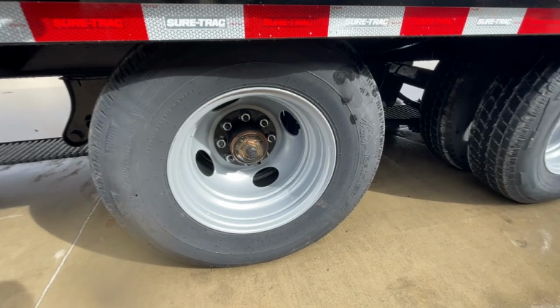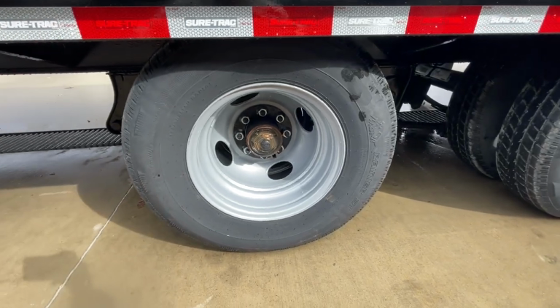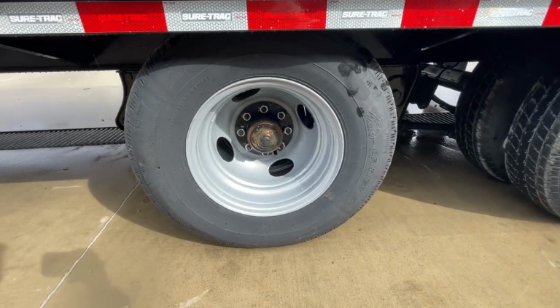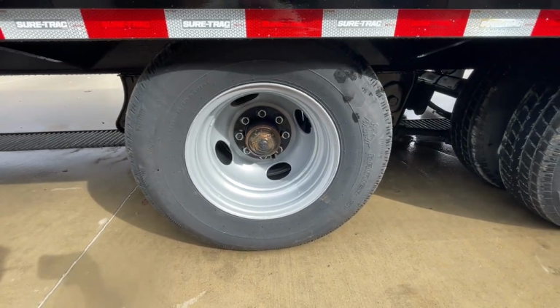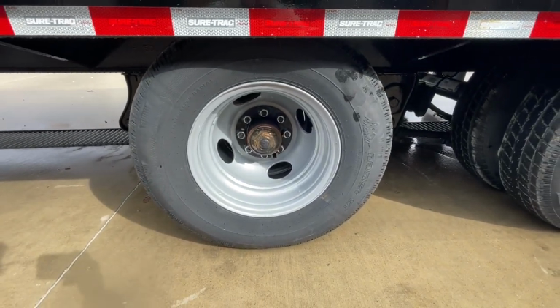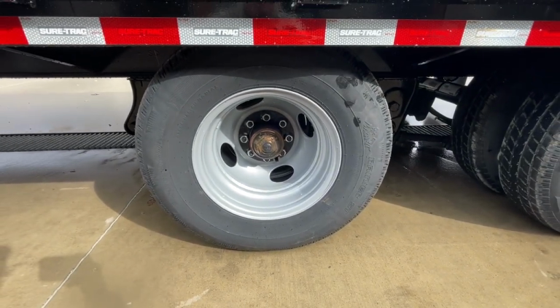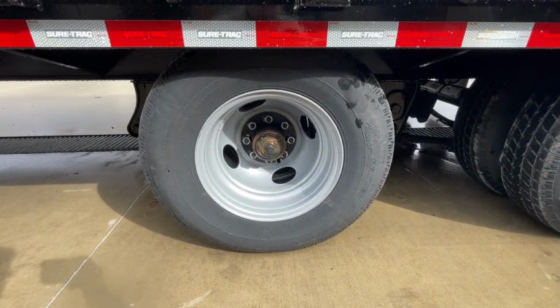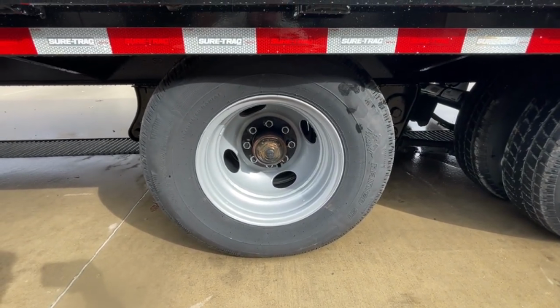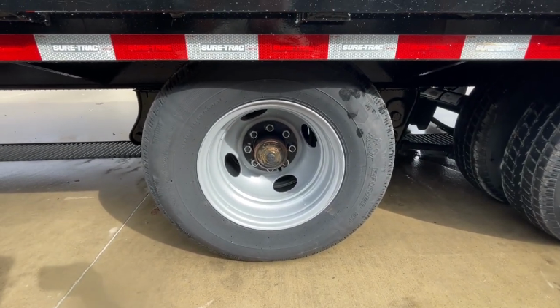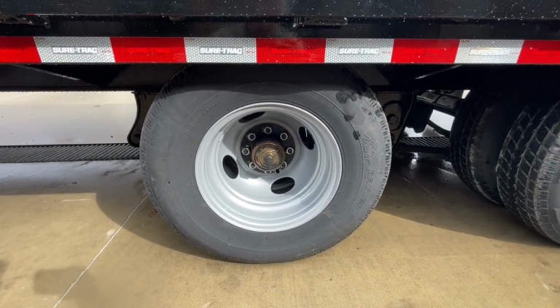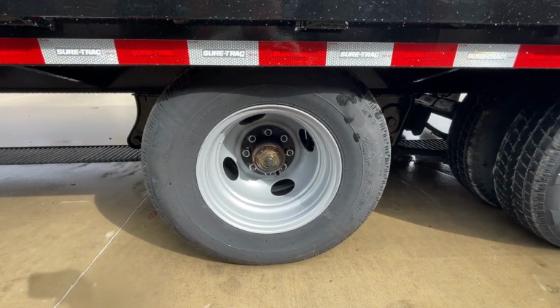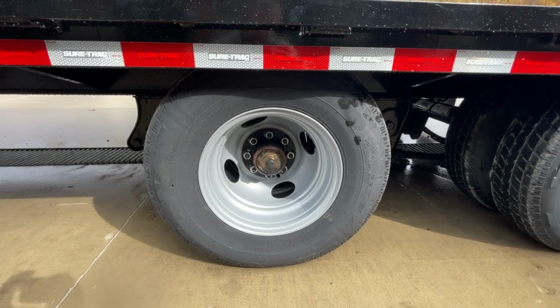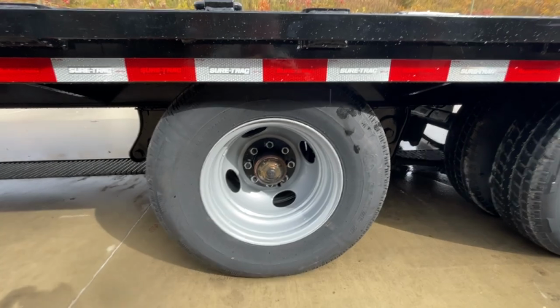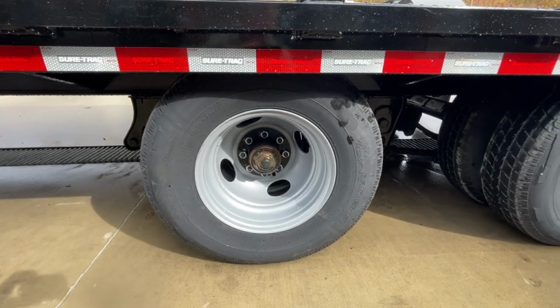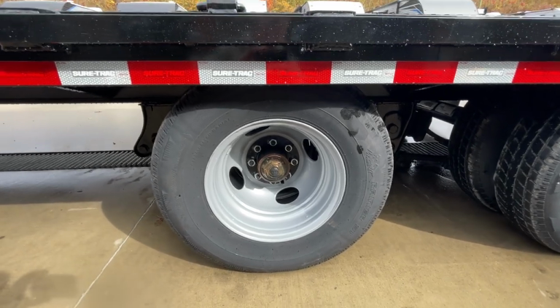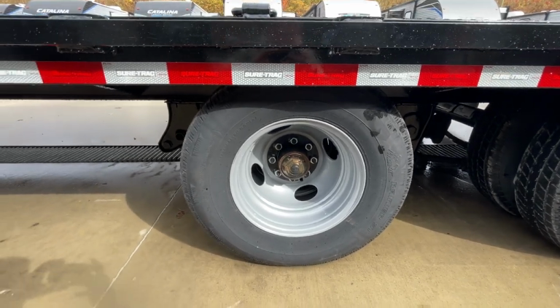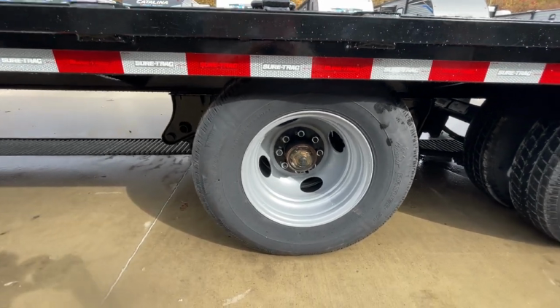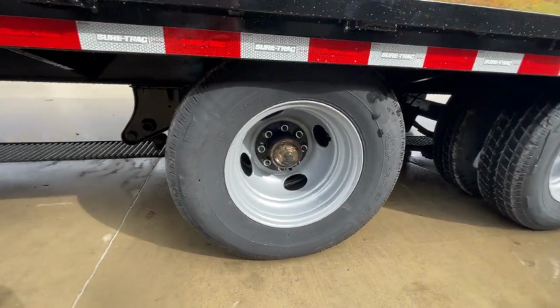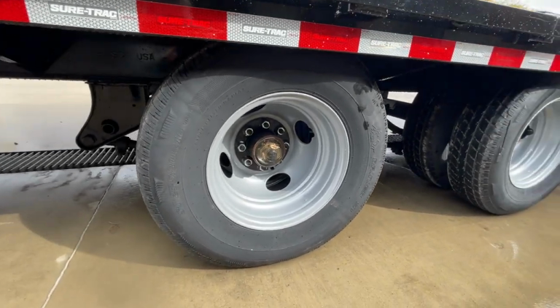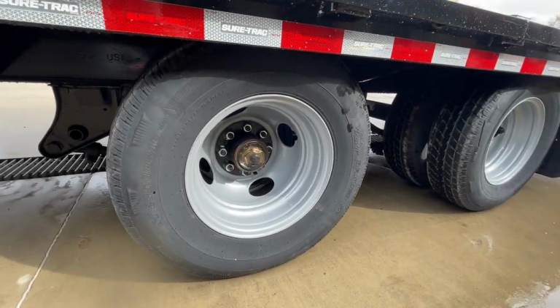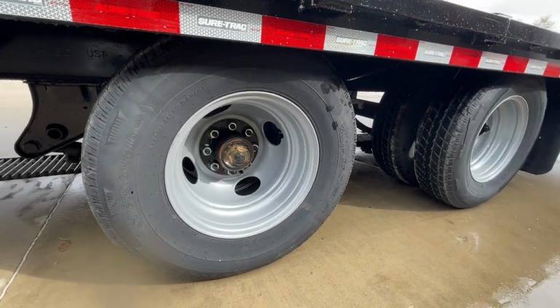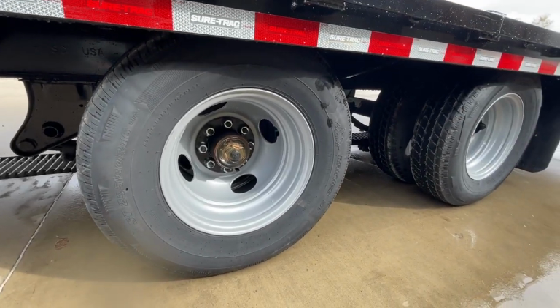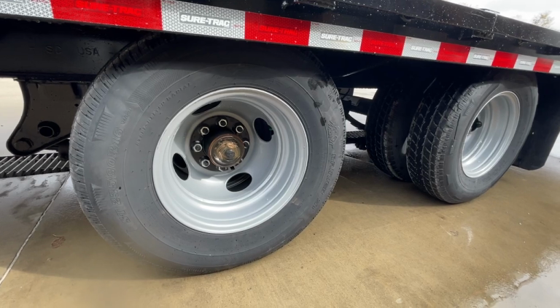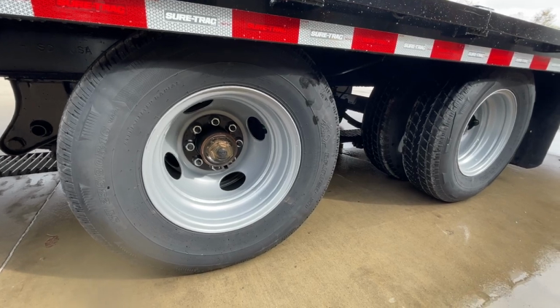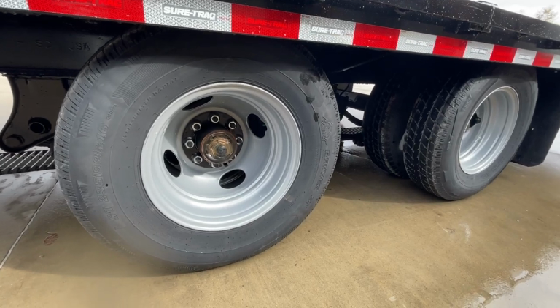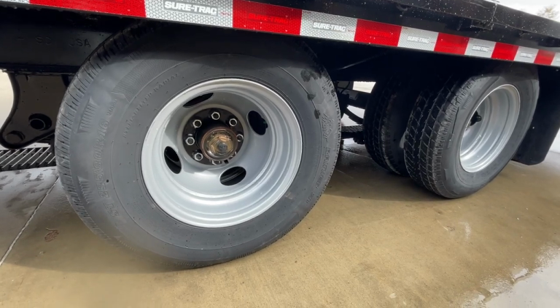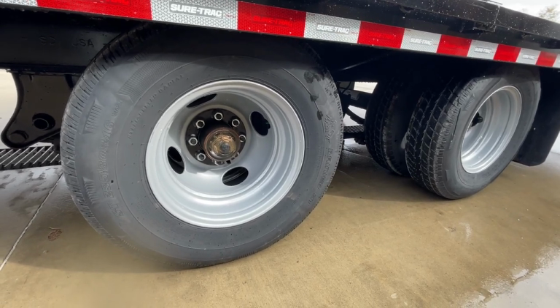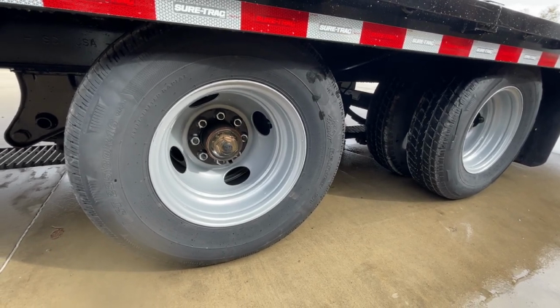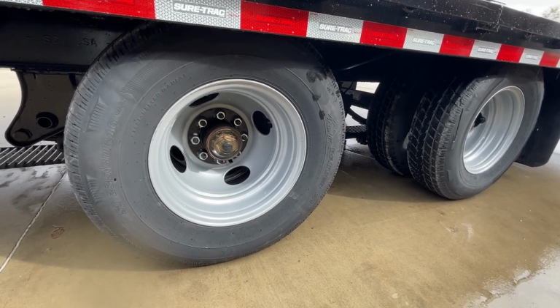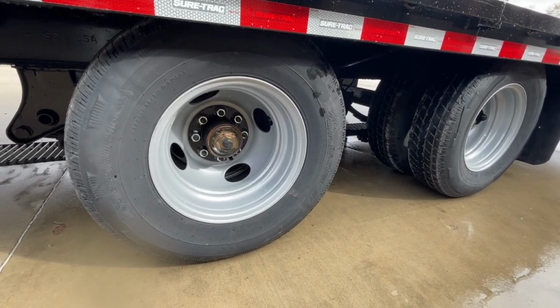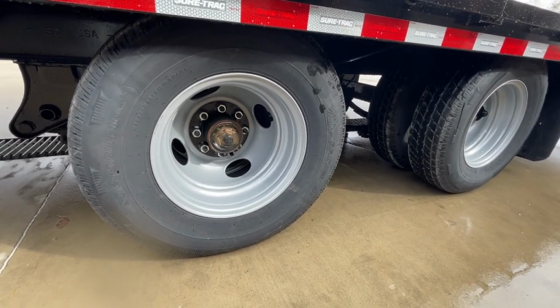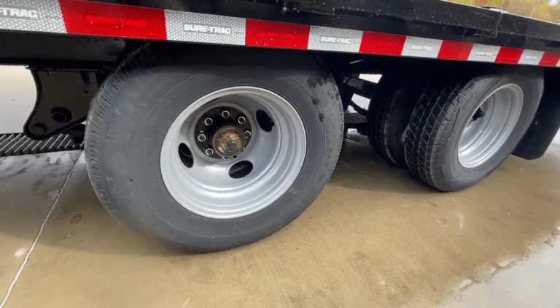As far as tires, these are your typical 10-ply, load range E, 16-inch. Of course, brakes on all wheels and oil bath hubs. This is a Dexter 12,000-pound axle.